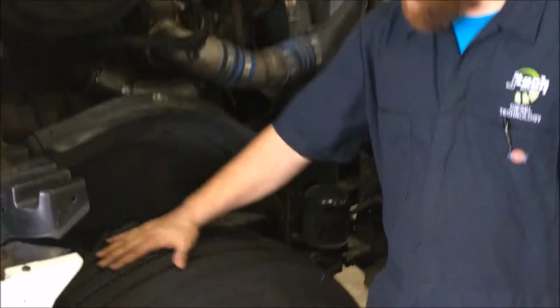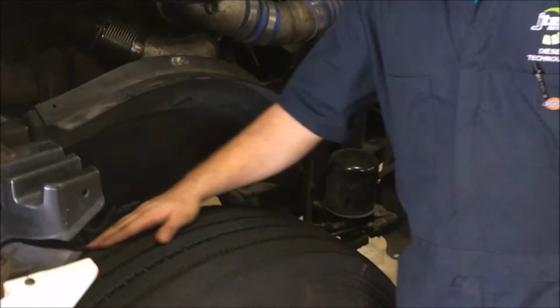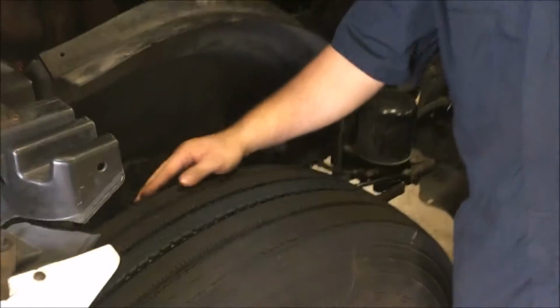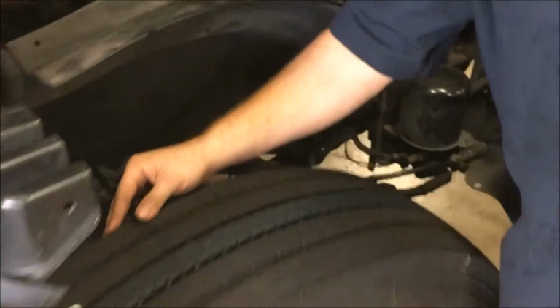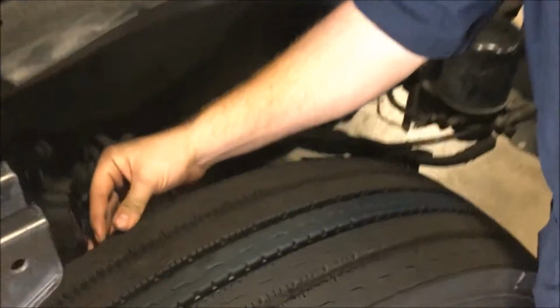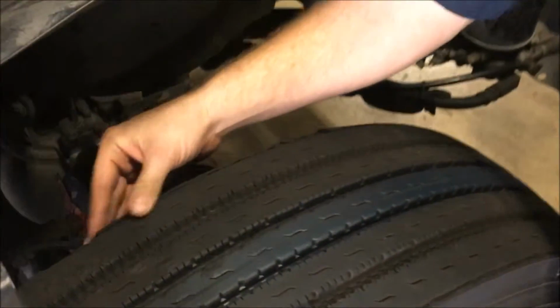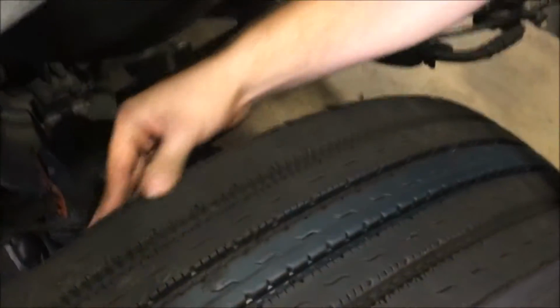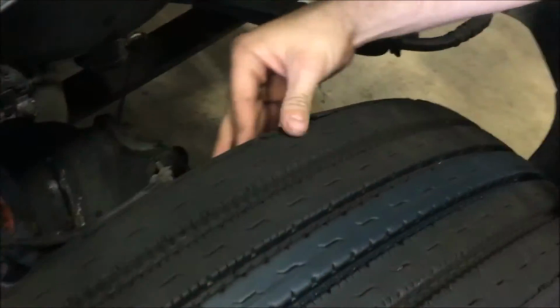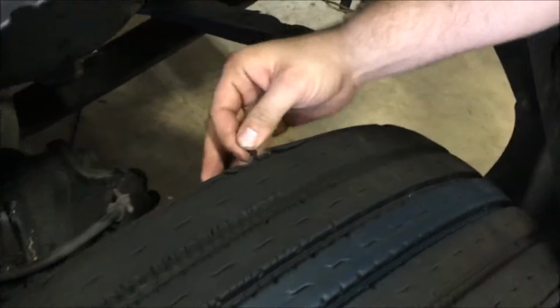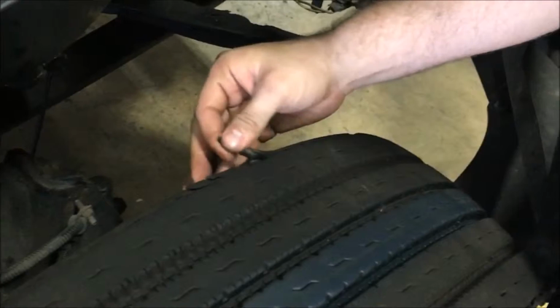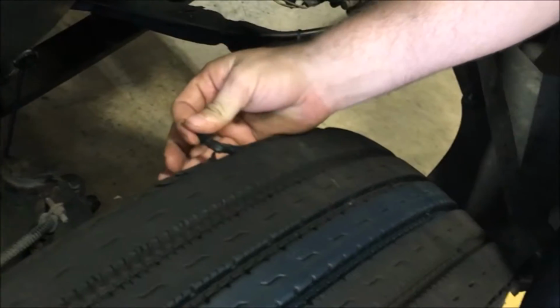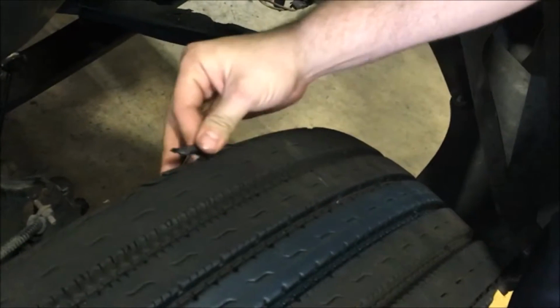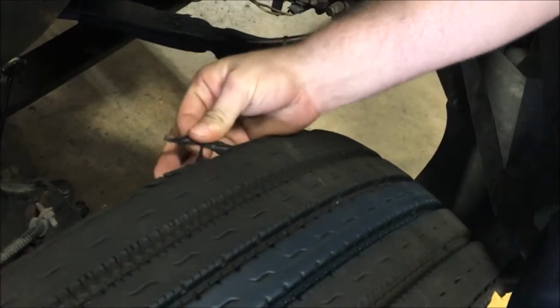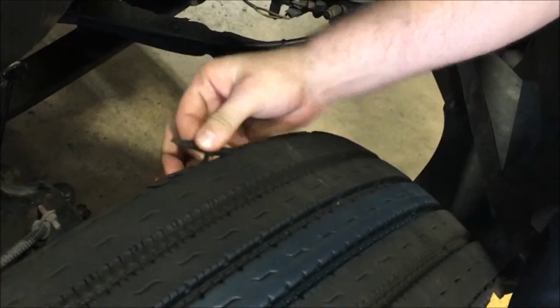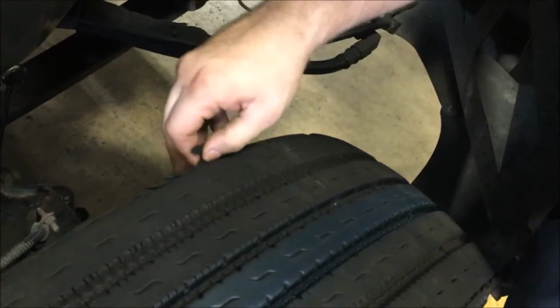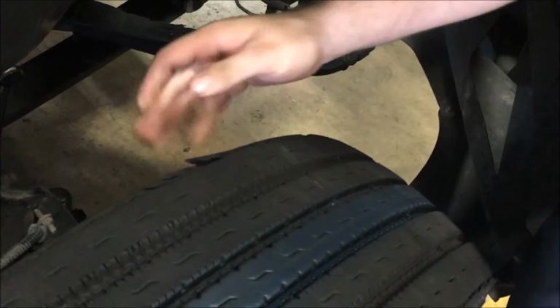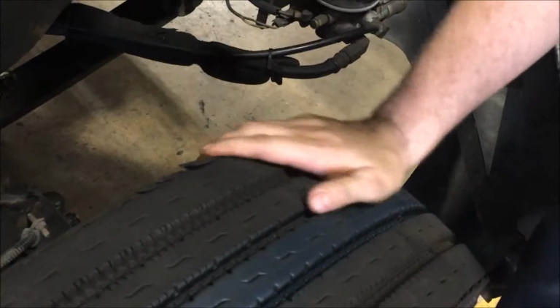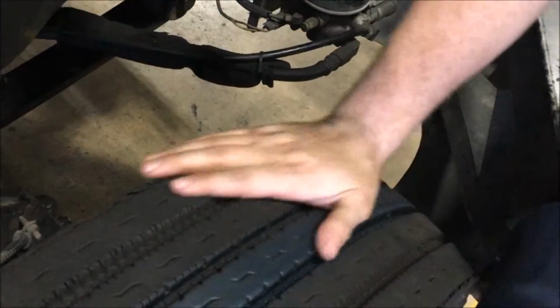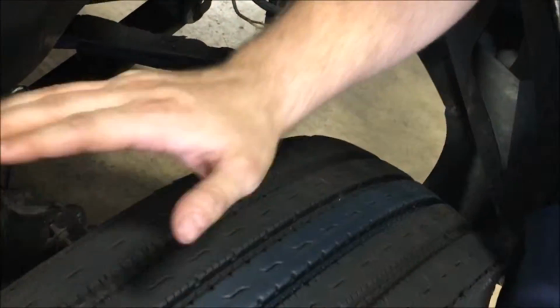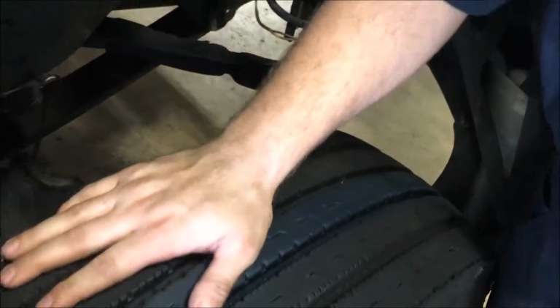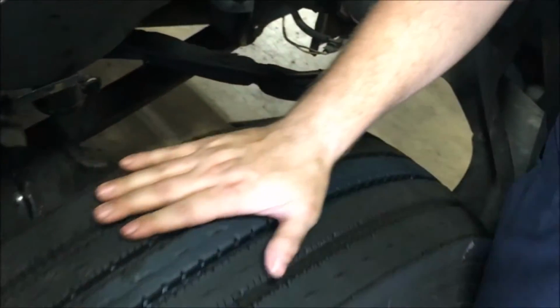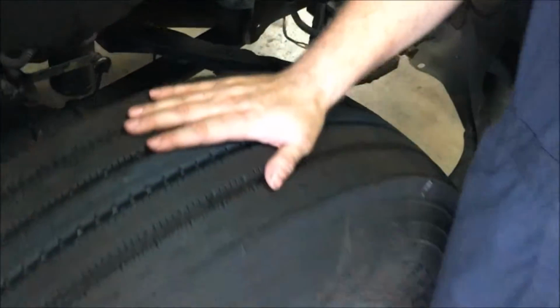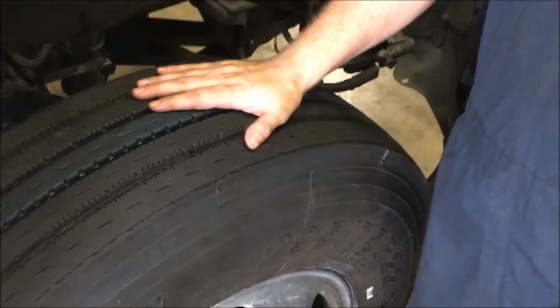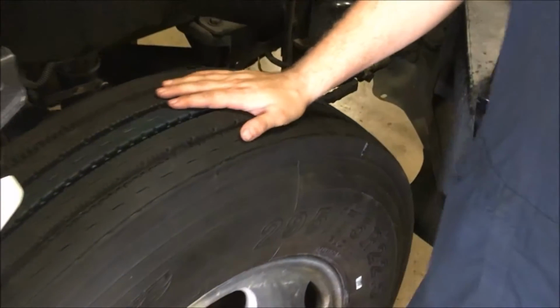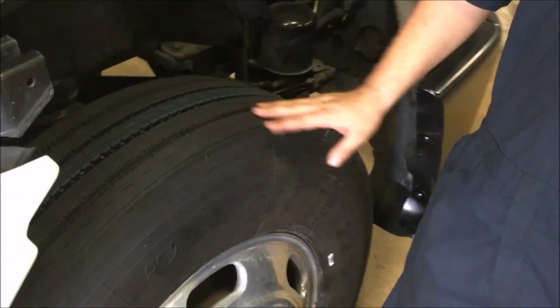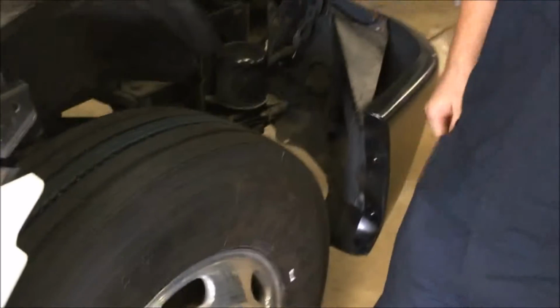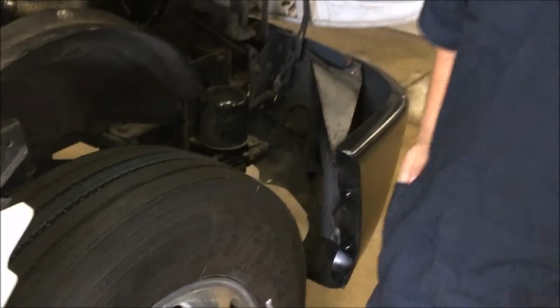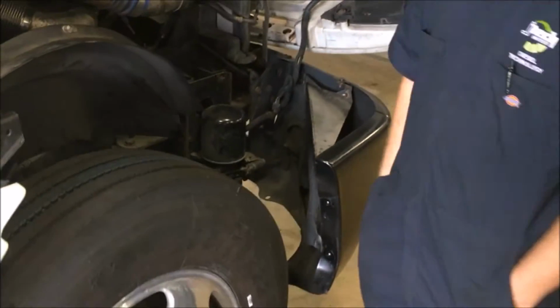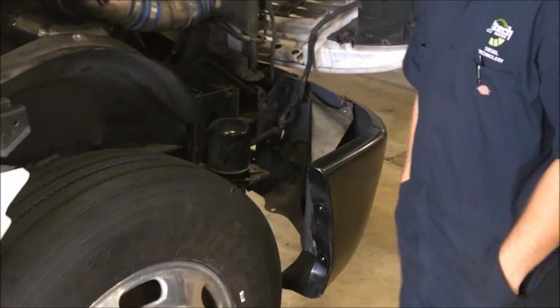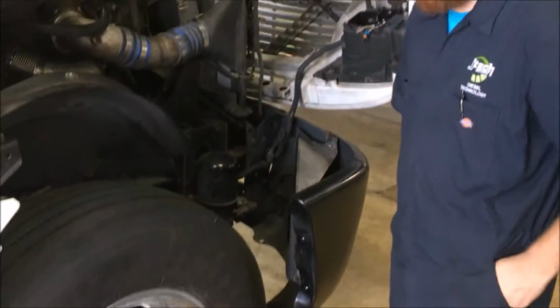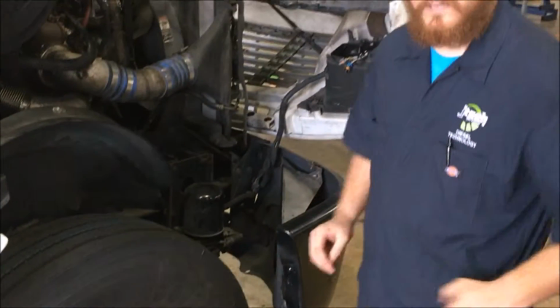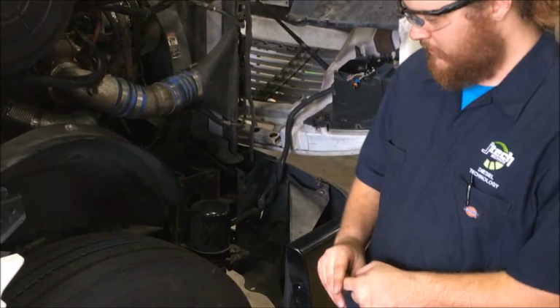This particular tire has some inner edge wear — it's got some cuts and feathering, with the tire breaking apart. So this would need to be replaced automatically.